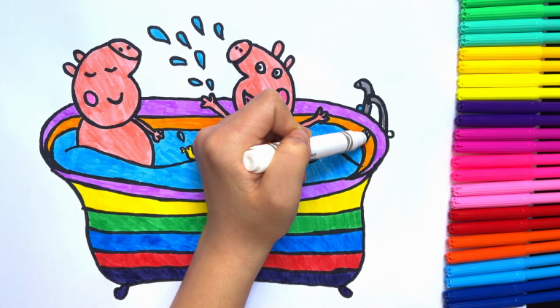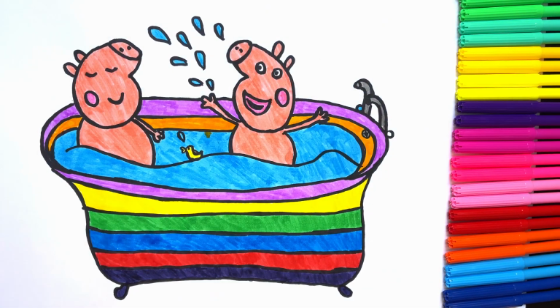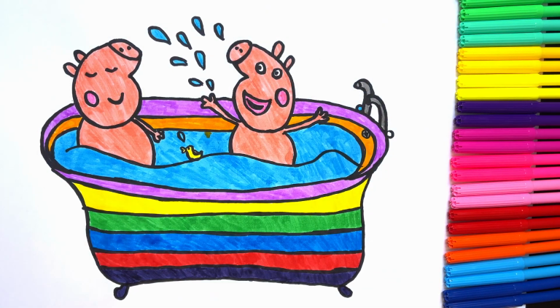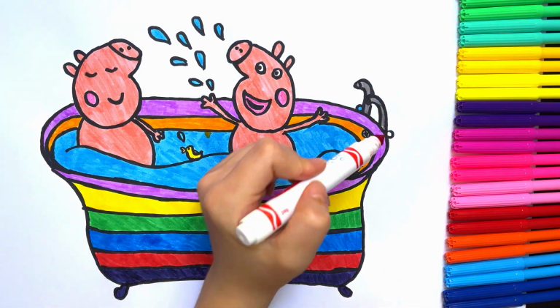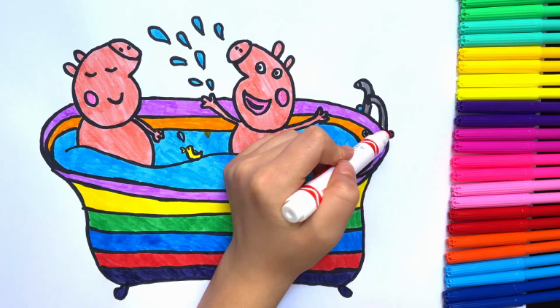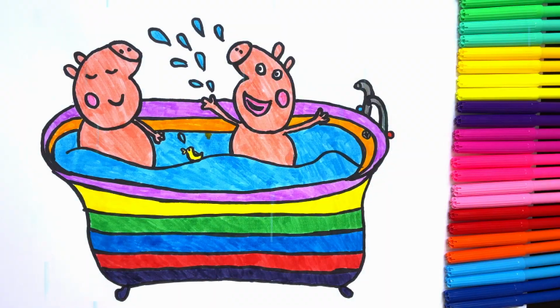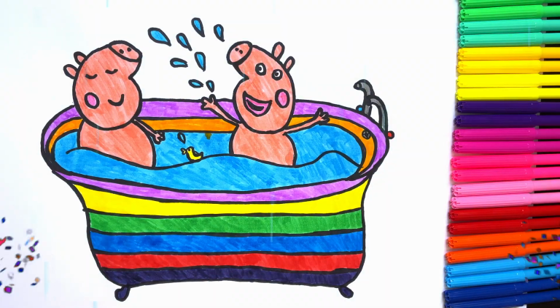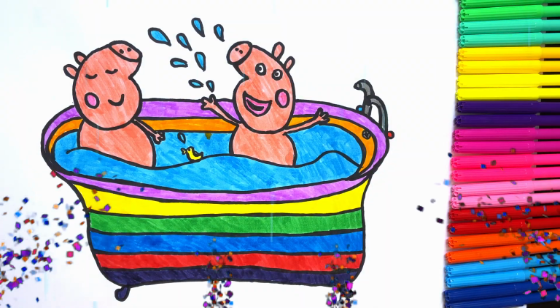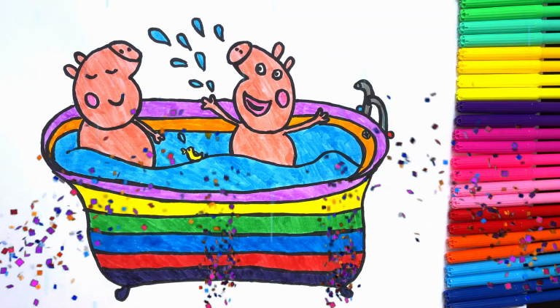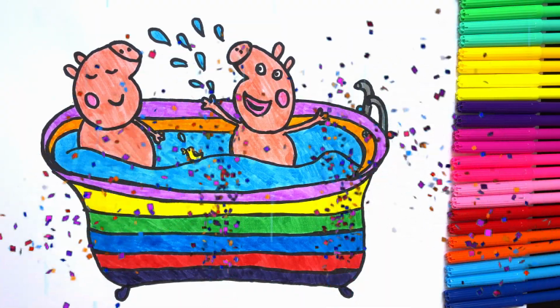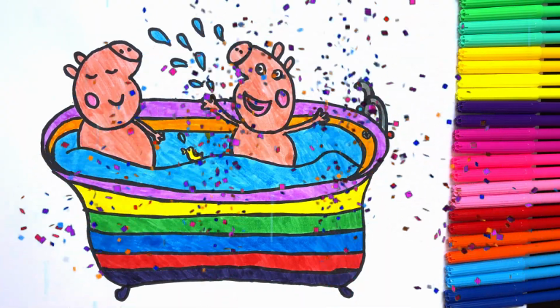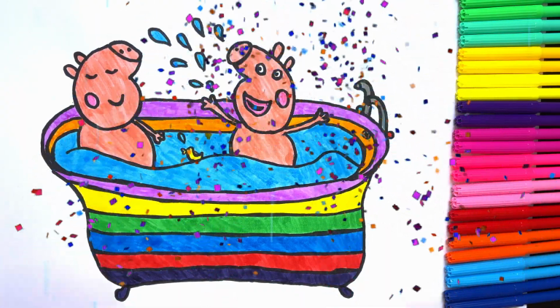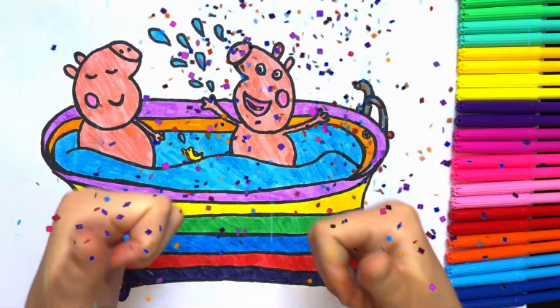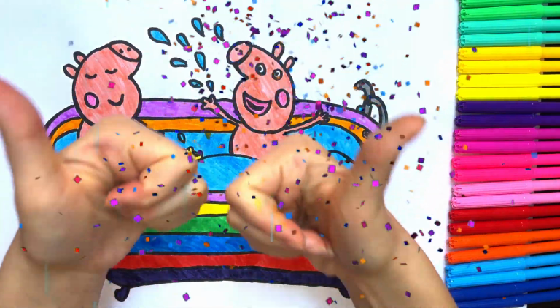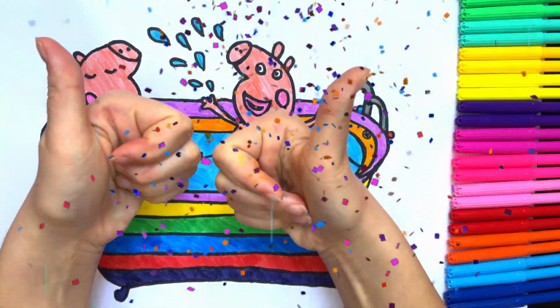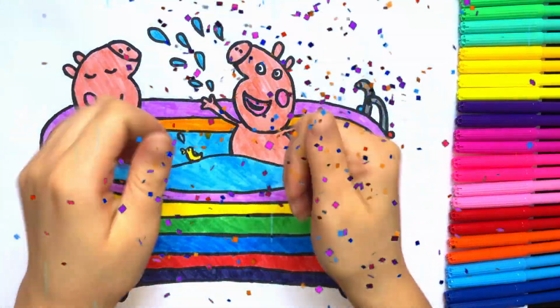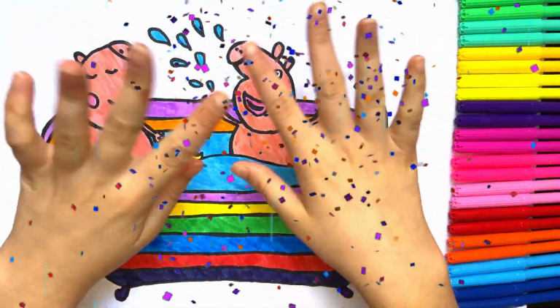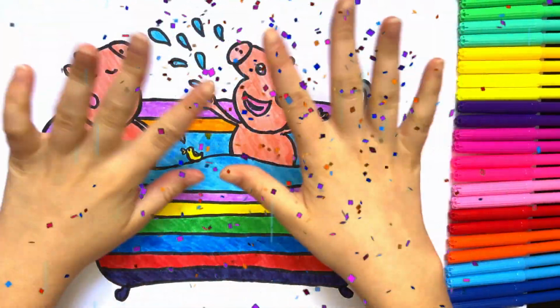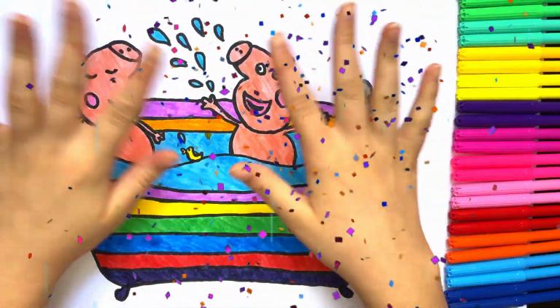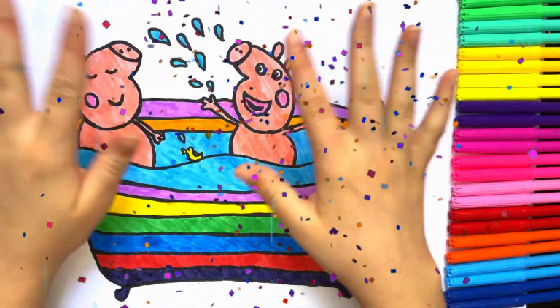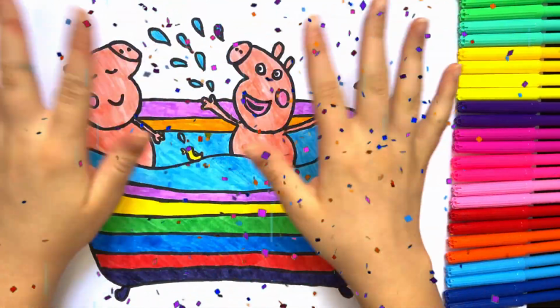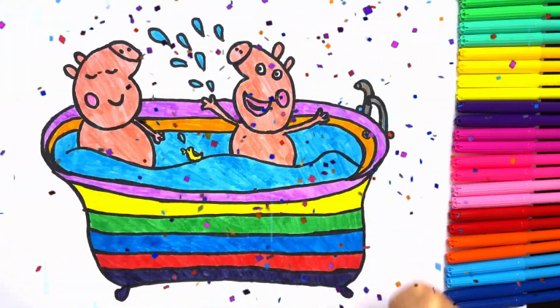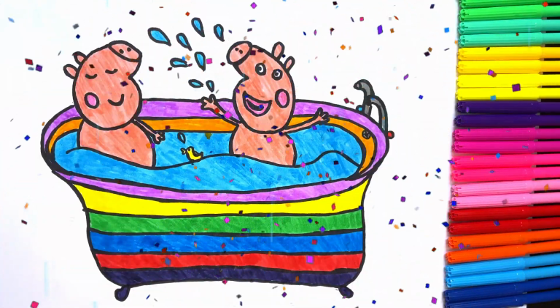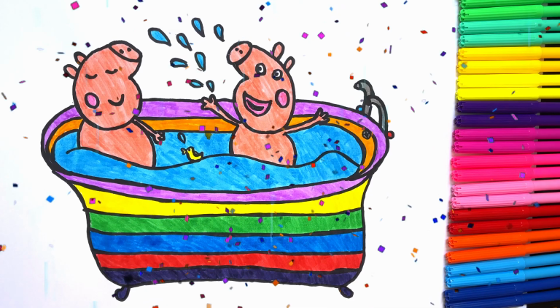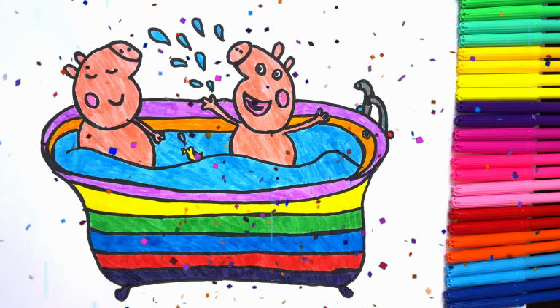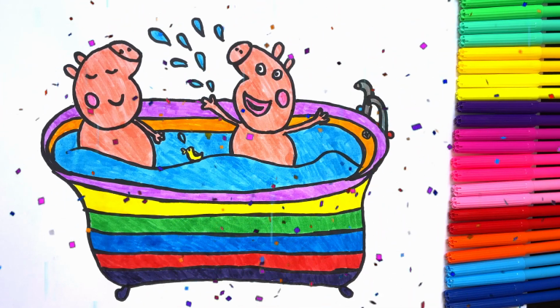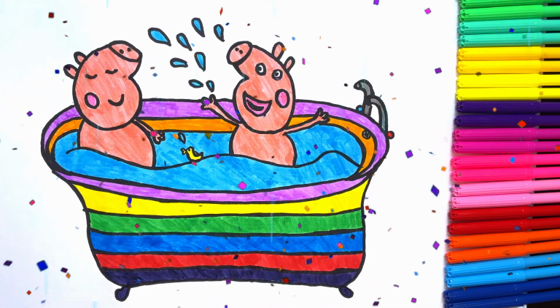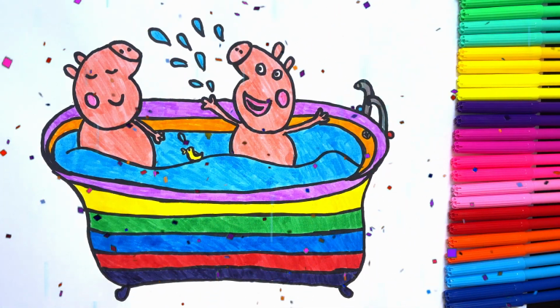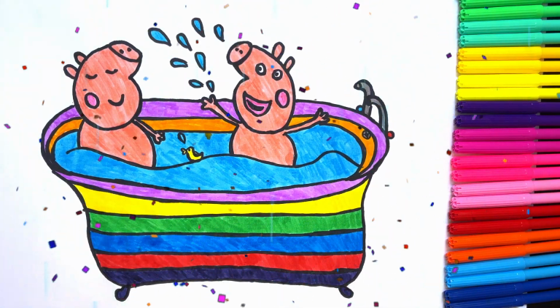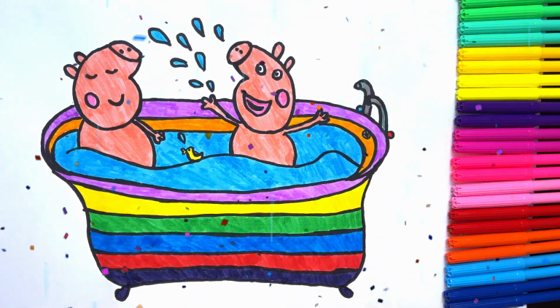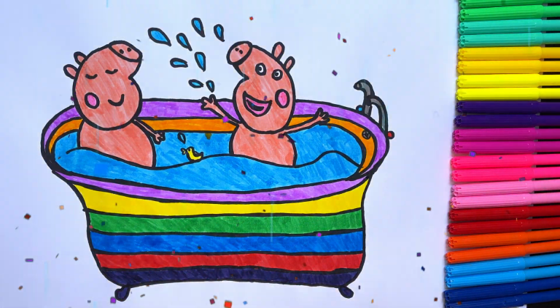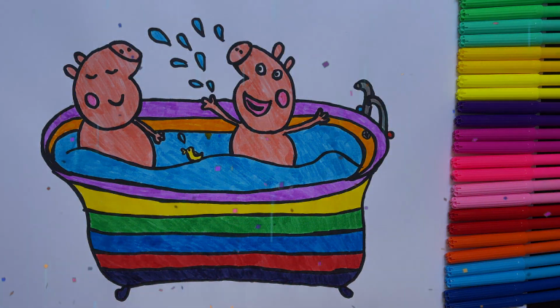Peppa and George are very happy! Thanks for watching. Don't forget to like and subscribe. See you next time, bye-bye!